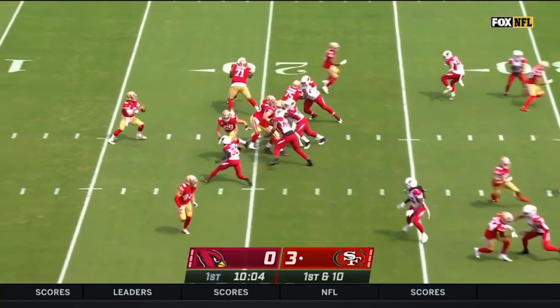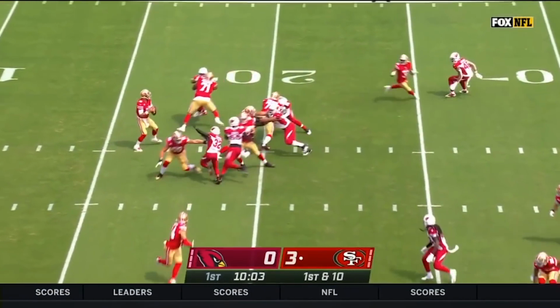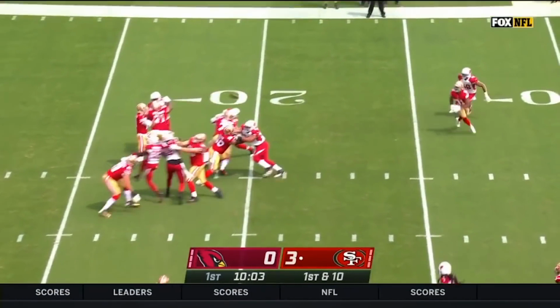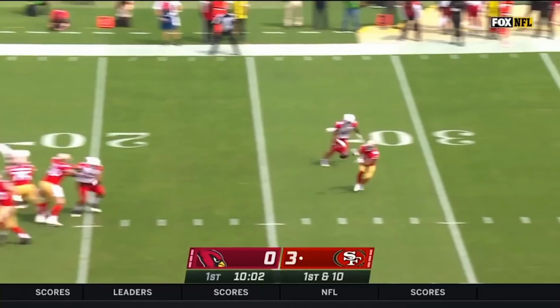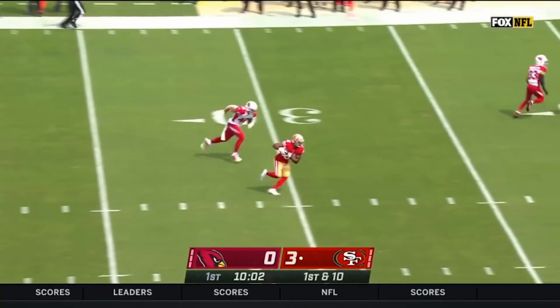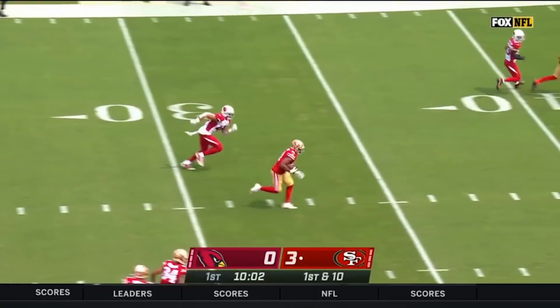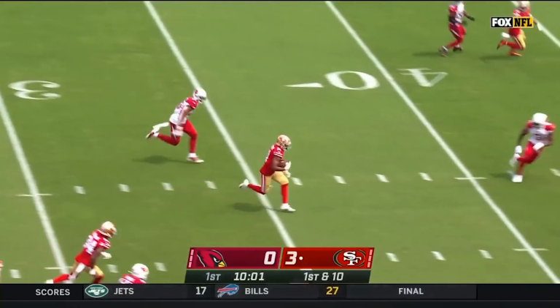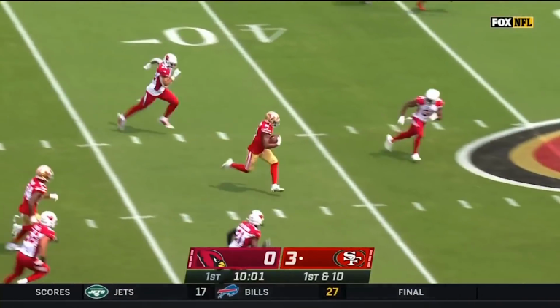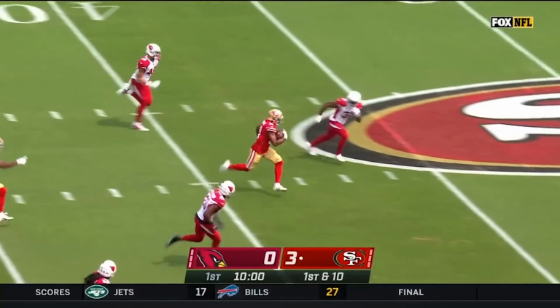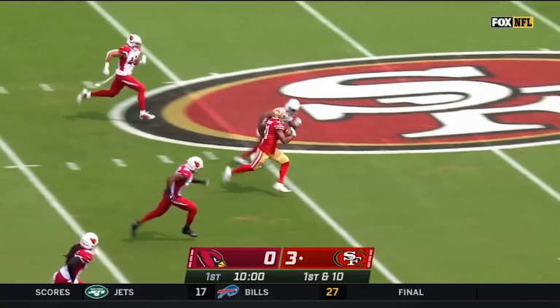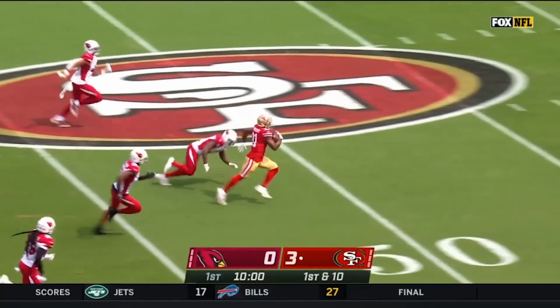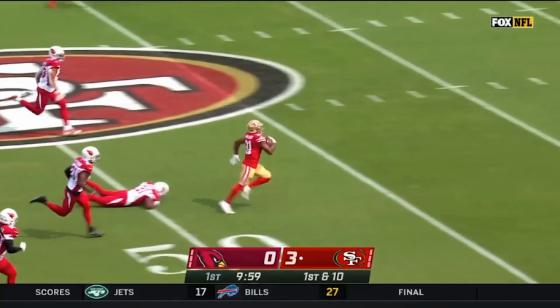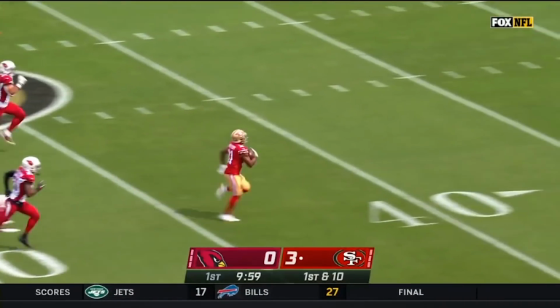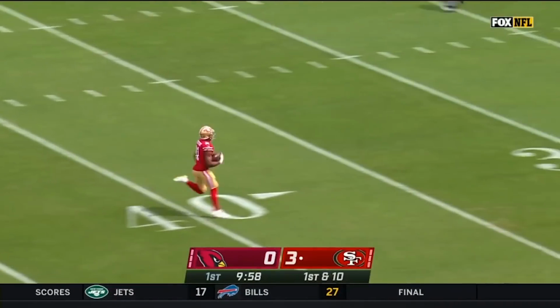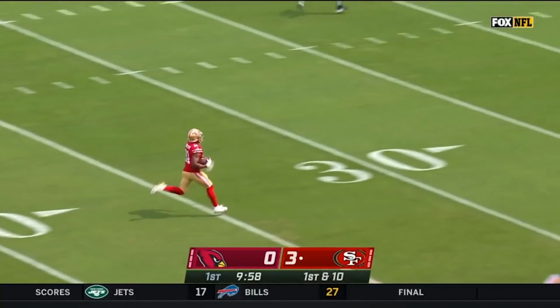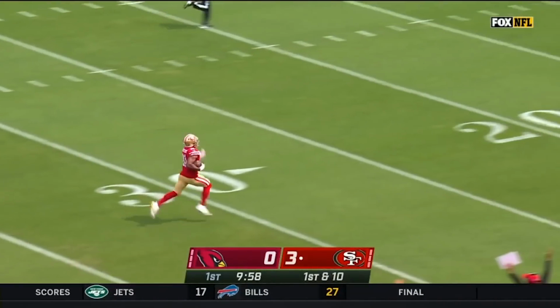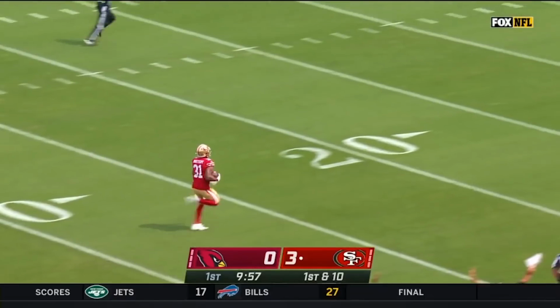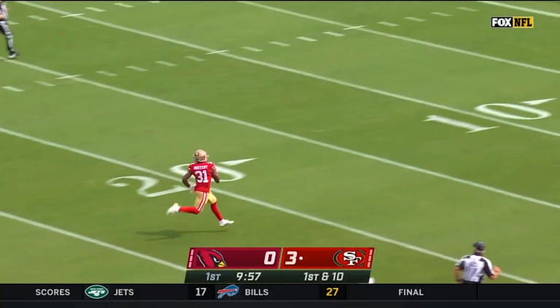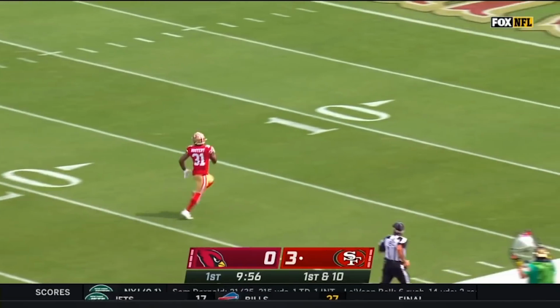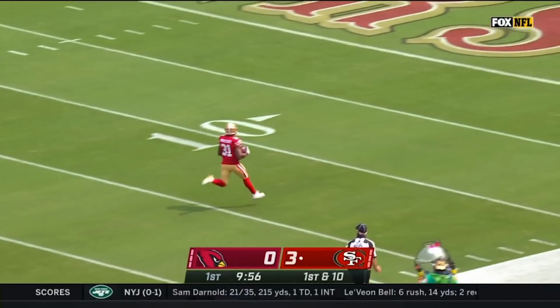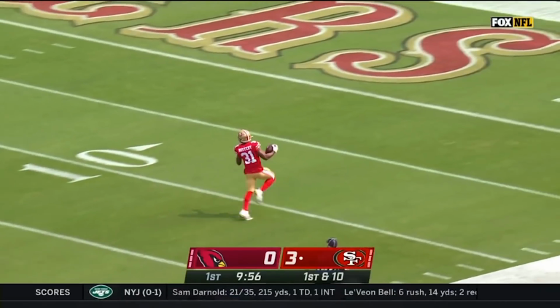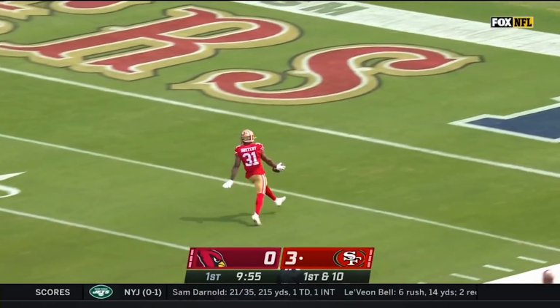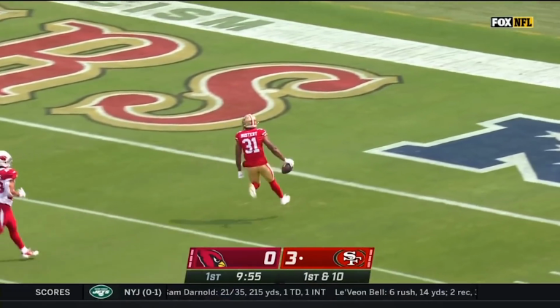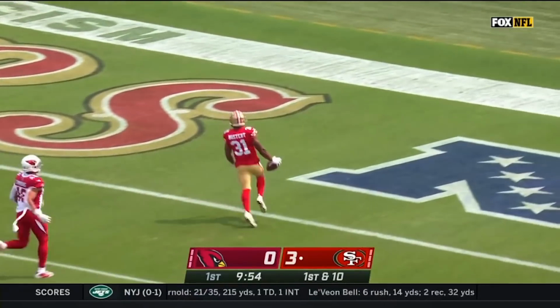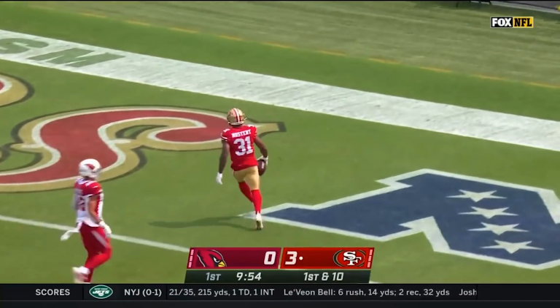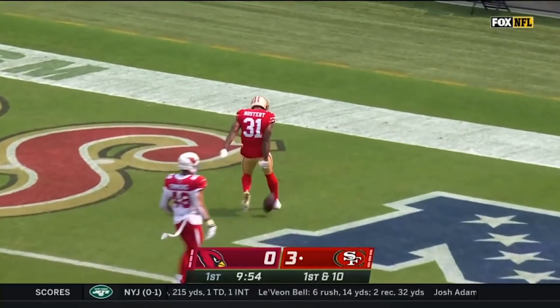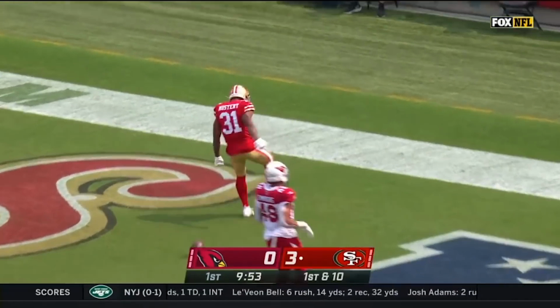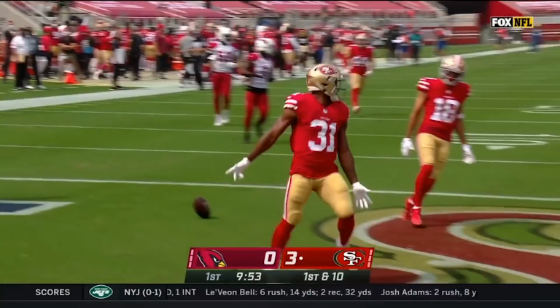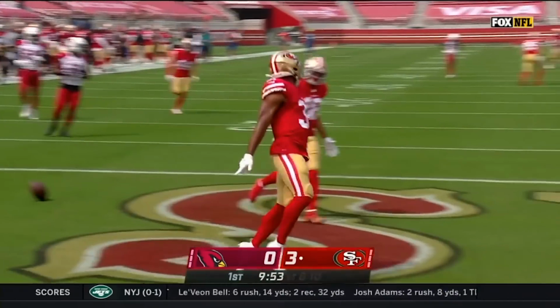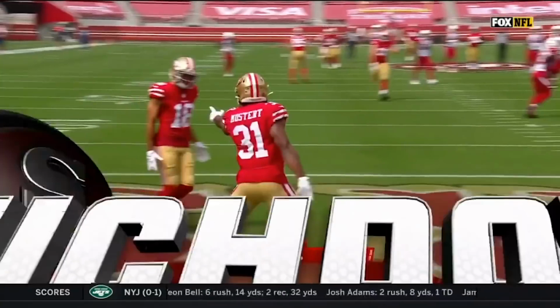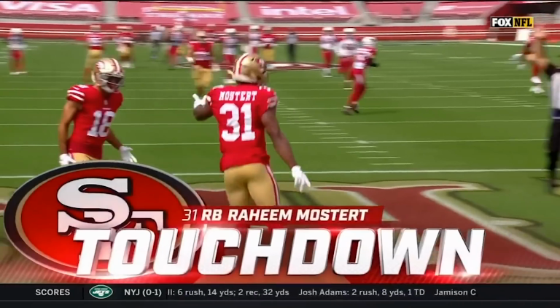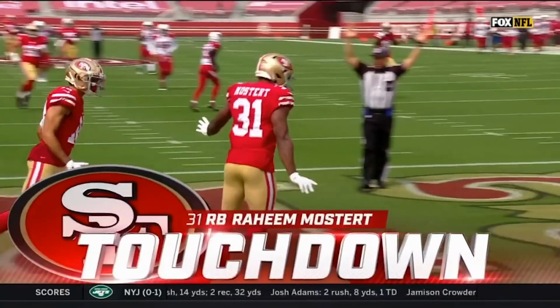Garoppolo to throw. Mostert with an opening. Mostert's got great speed and nobody in front of him. Raheem Mostert is gonna take it to the house, galloping in for a 76-yard touchdown.